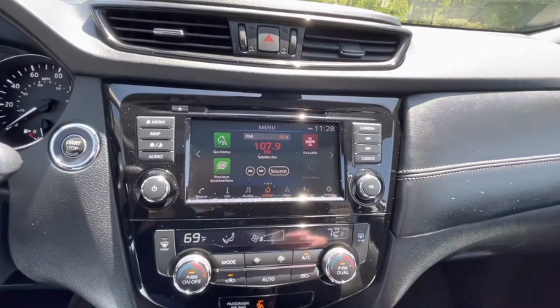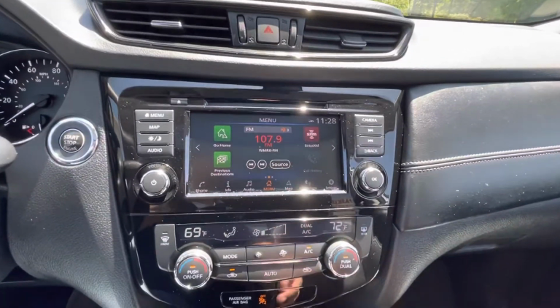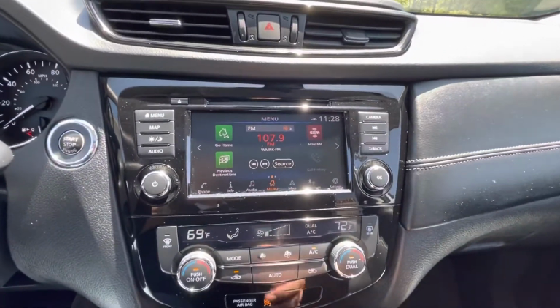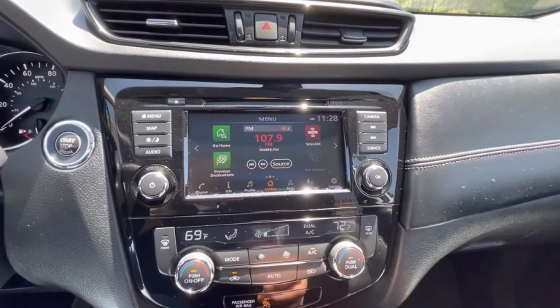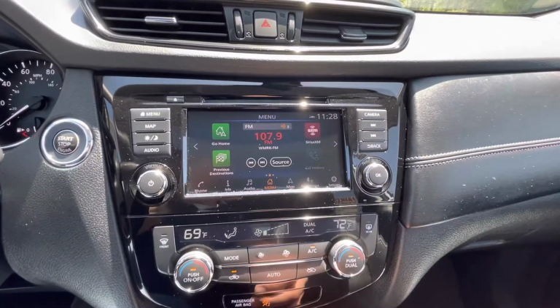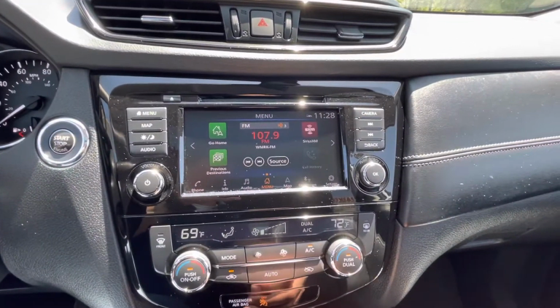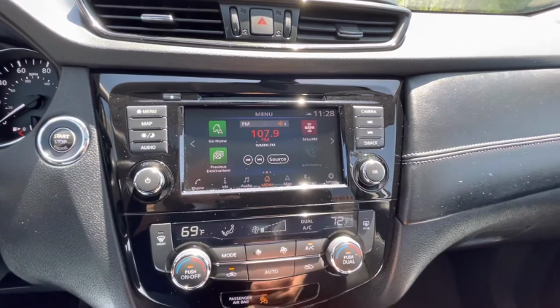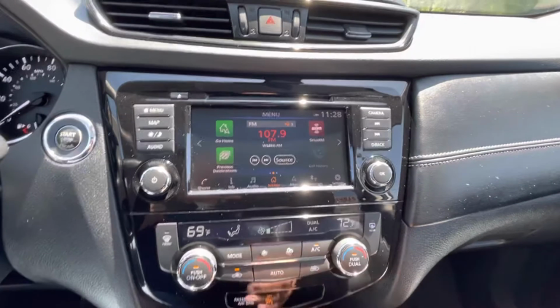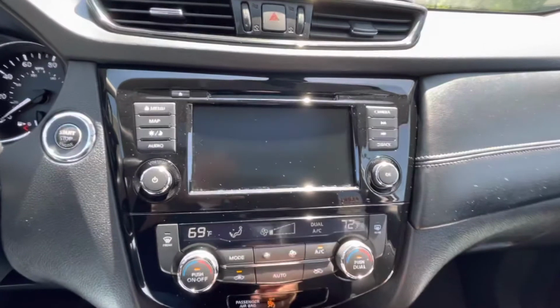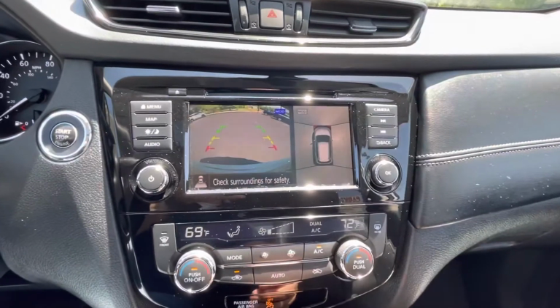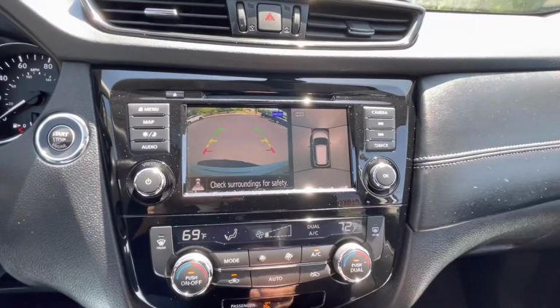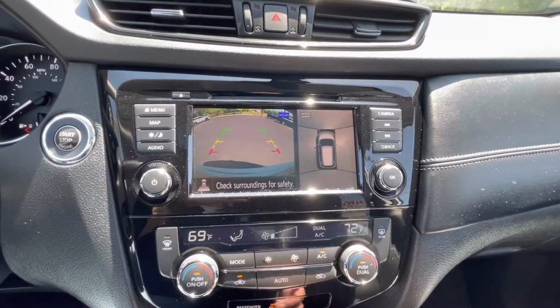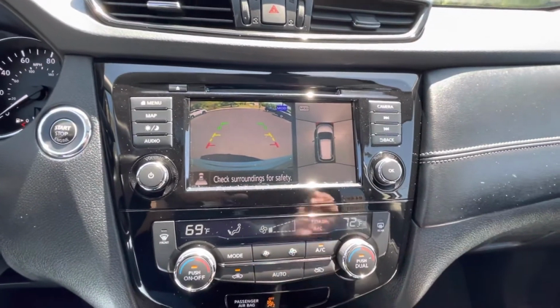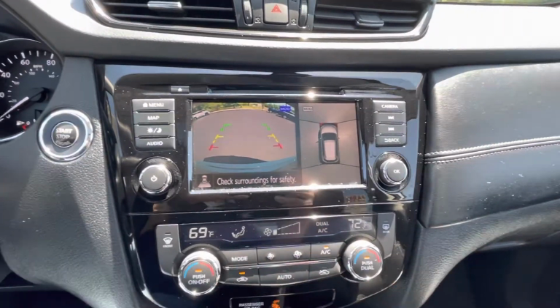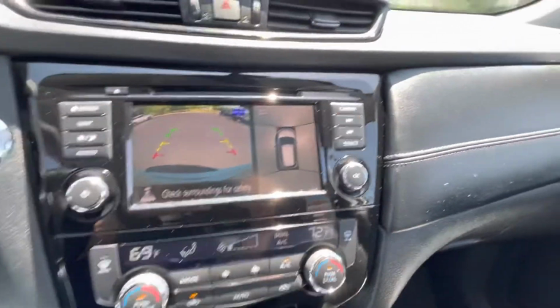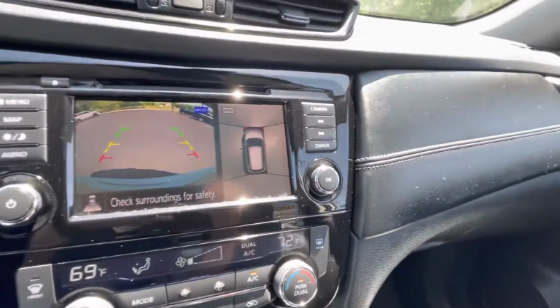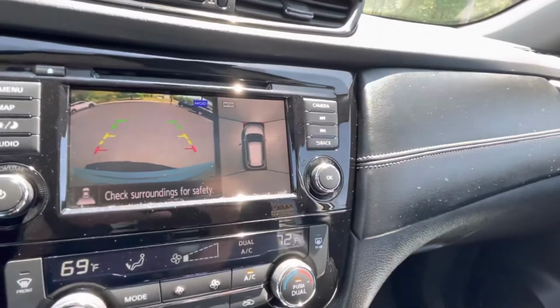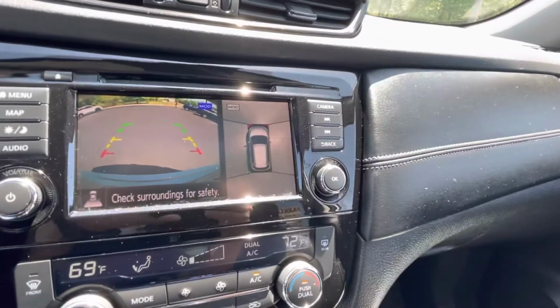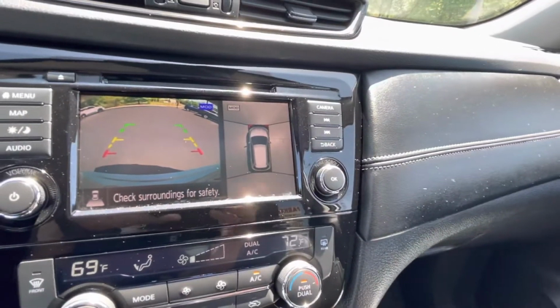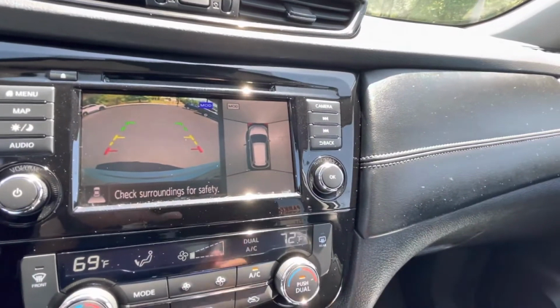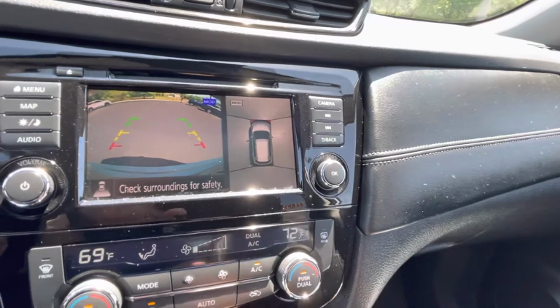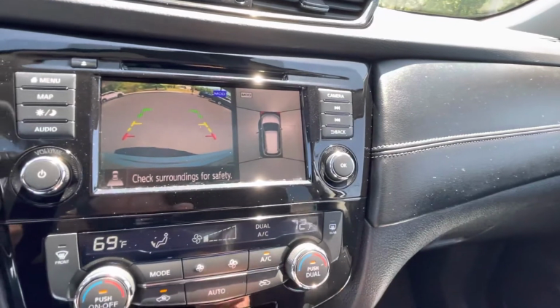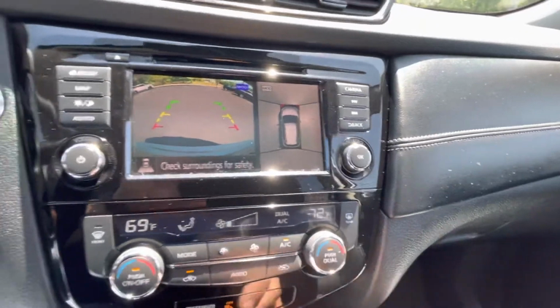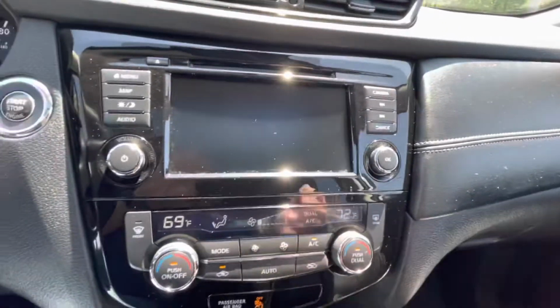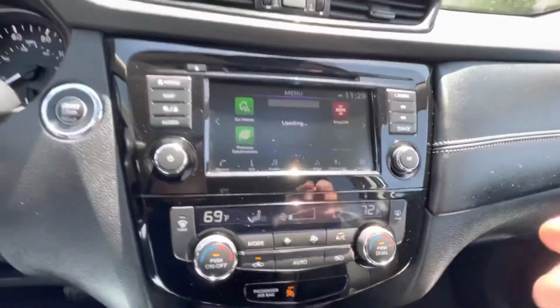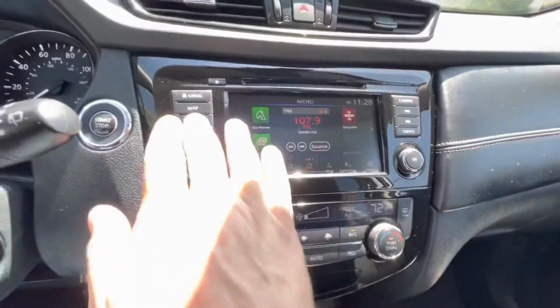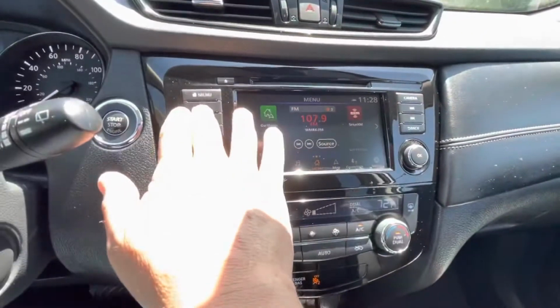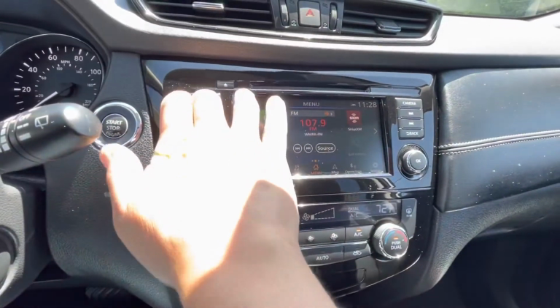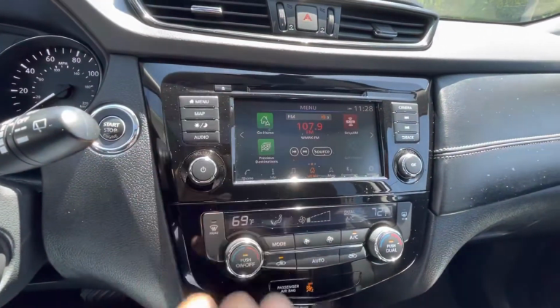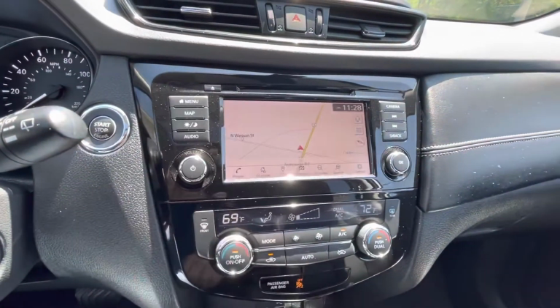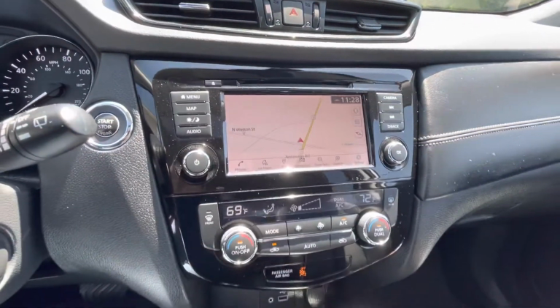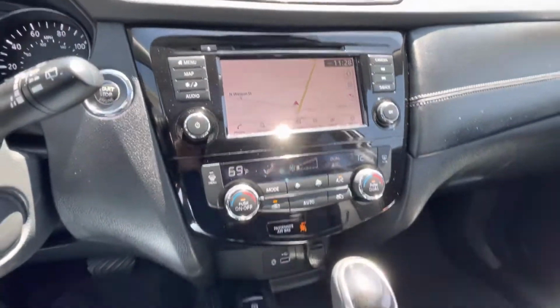Bose sound system with touchscreen radio — AM, FM, XM satellite, Android Auto, Apple CarPlay, and backup camera — including that really cool, really trick surround vision monitor. Navigation.